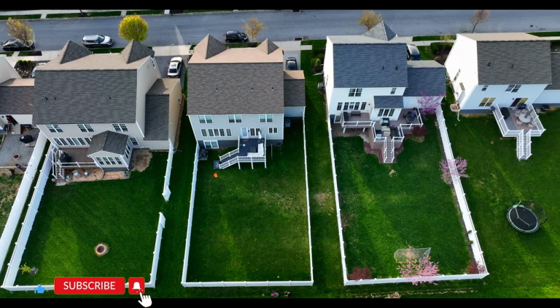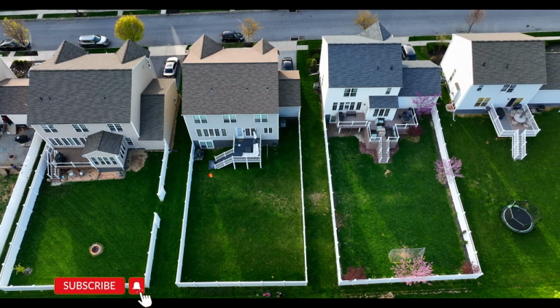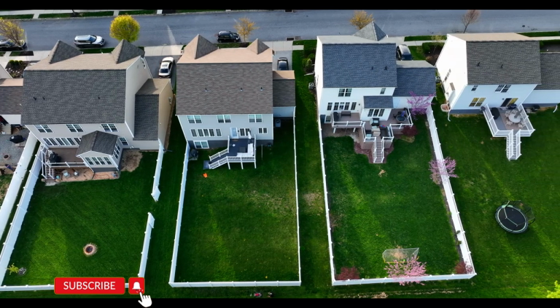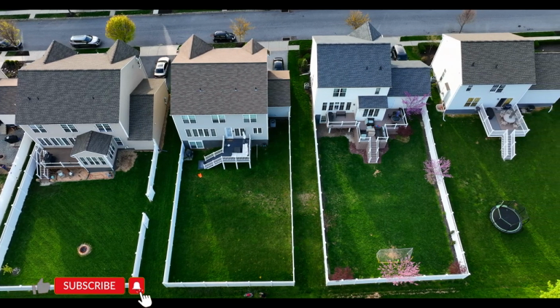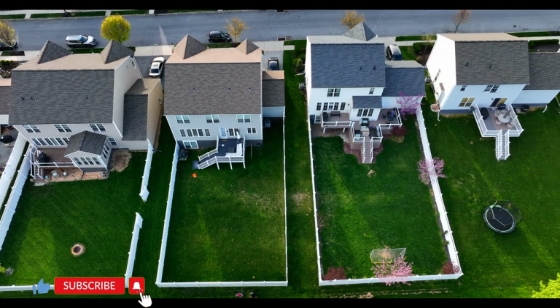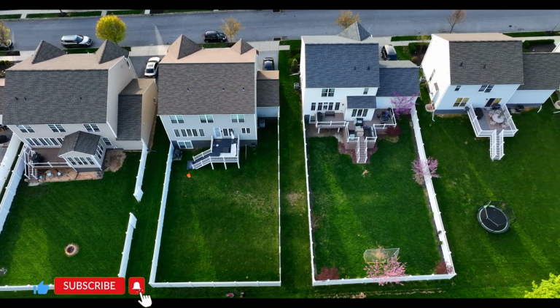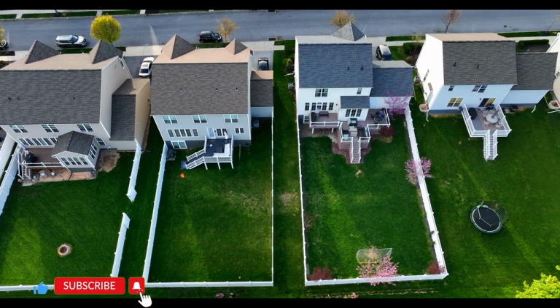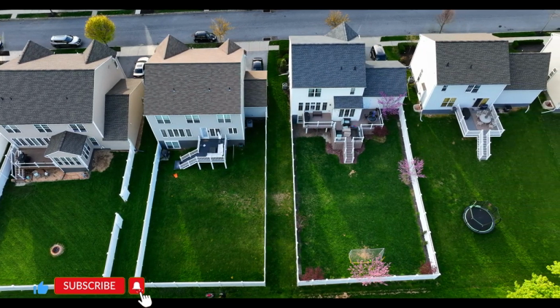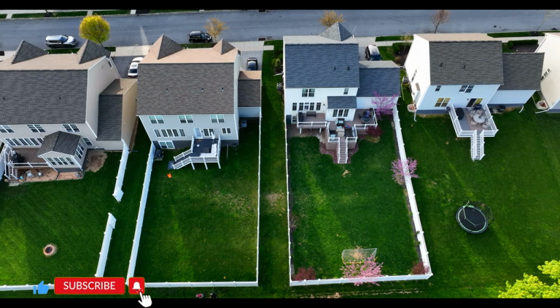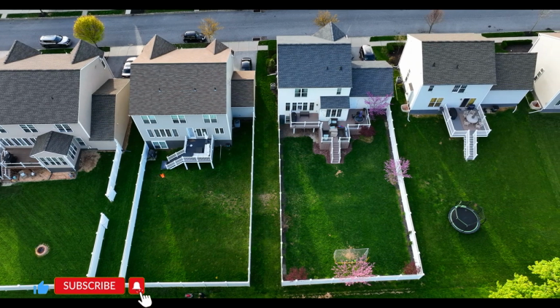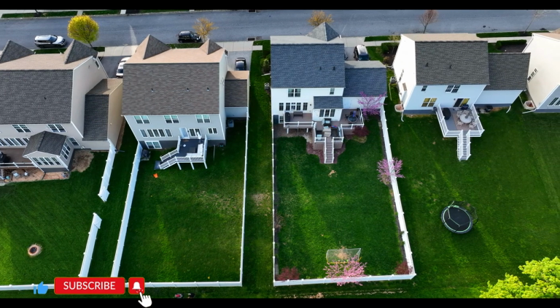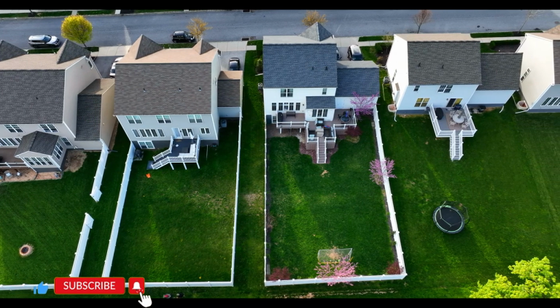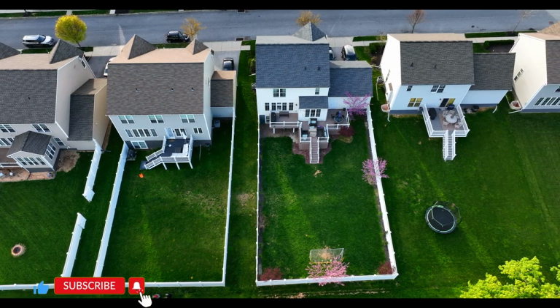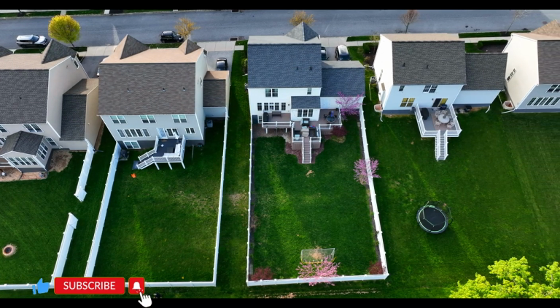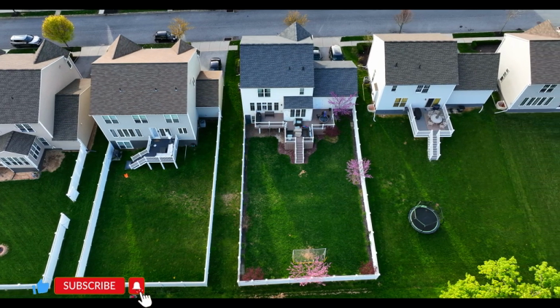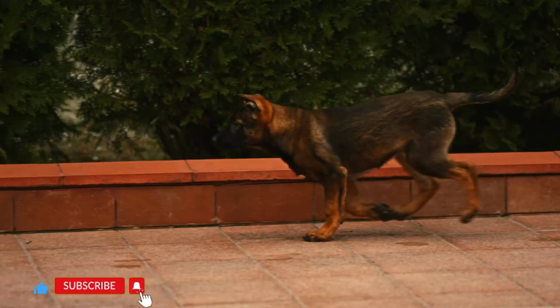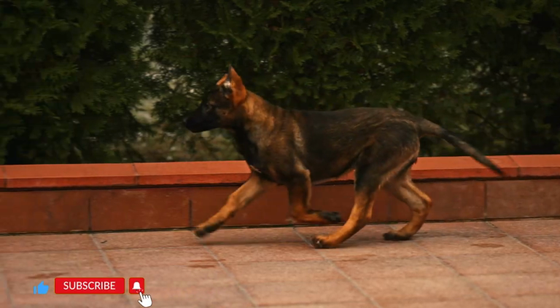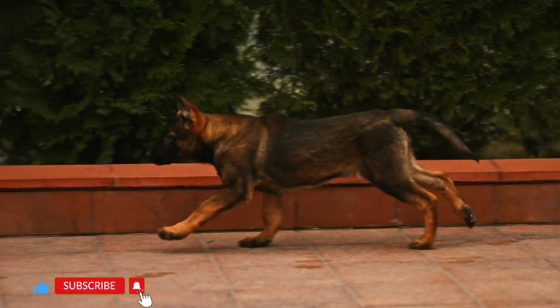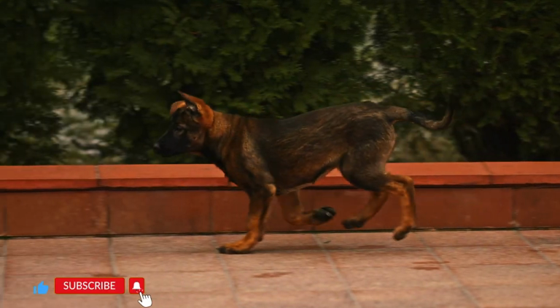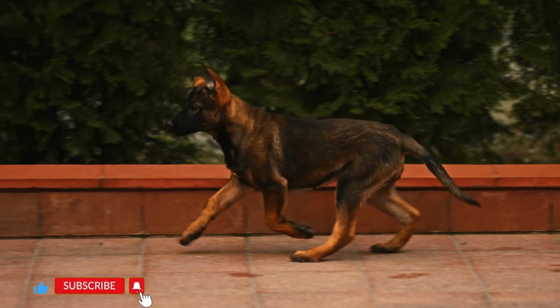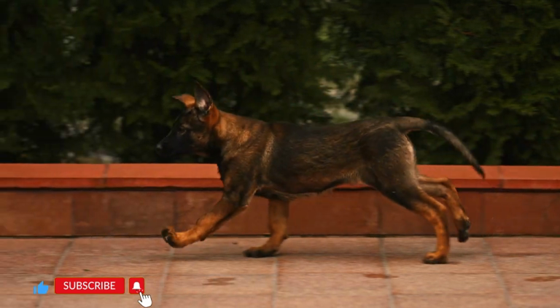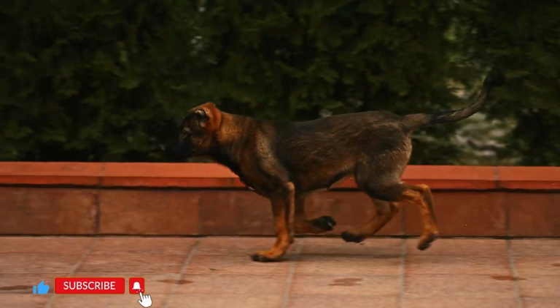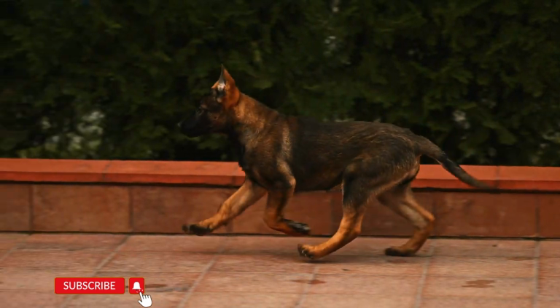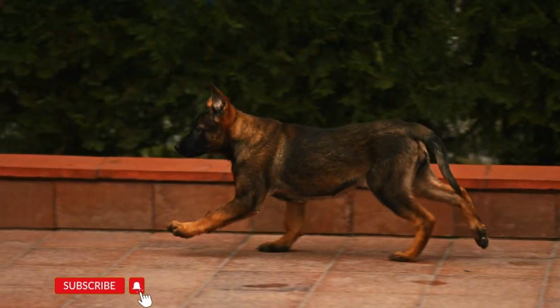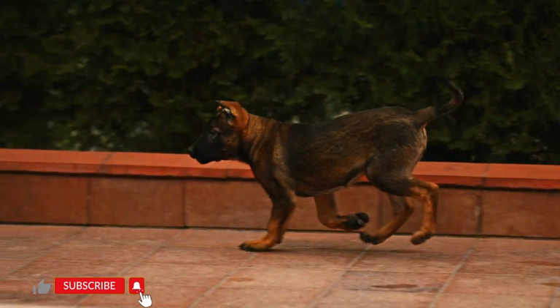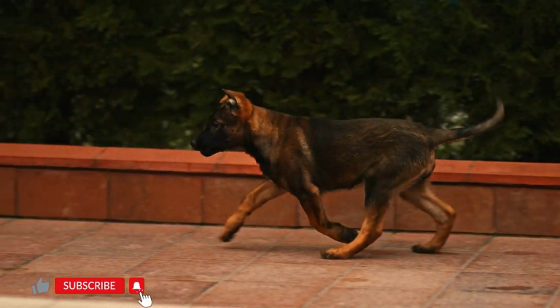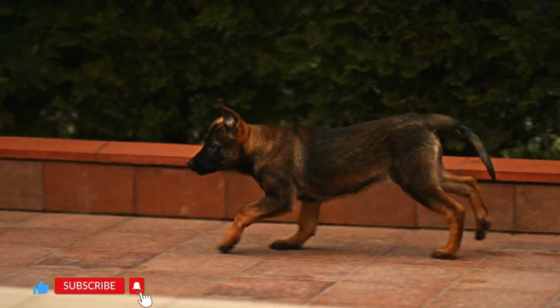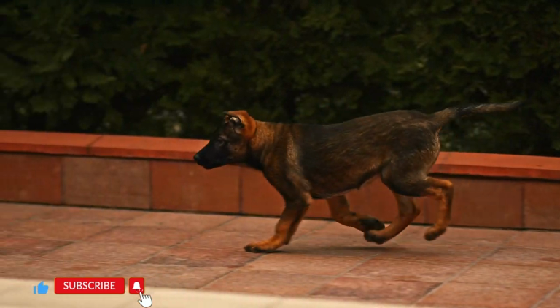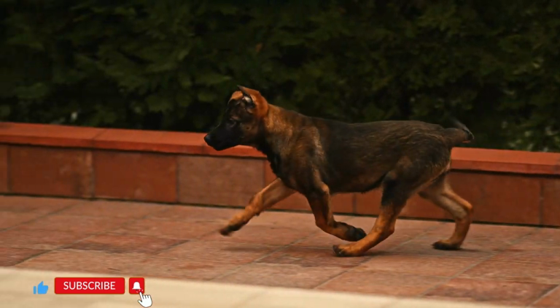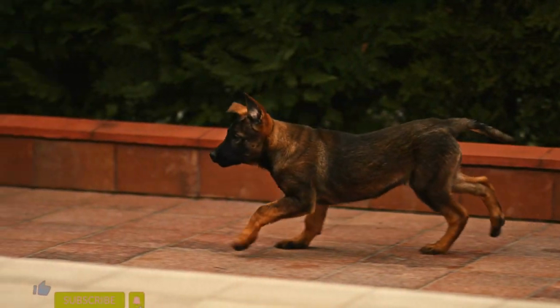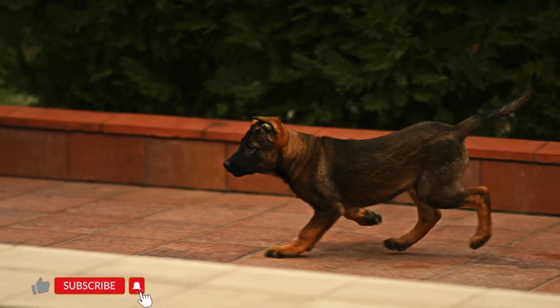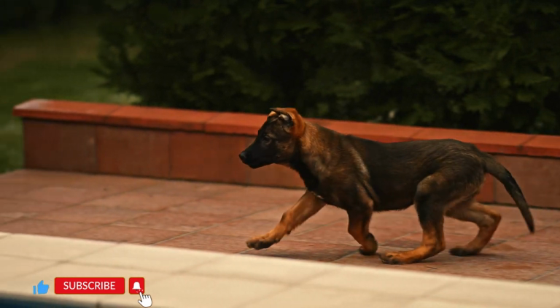Underground electric fencing: Some owners use underground electric fencing systems in addition to physical fencing. However, this should not be the sole containment method, as Malinois dogs are known to challenge or ignore such boundaries when highly motivated.